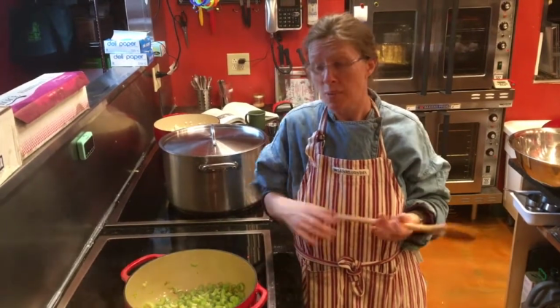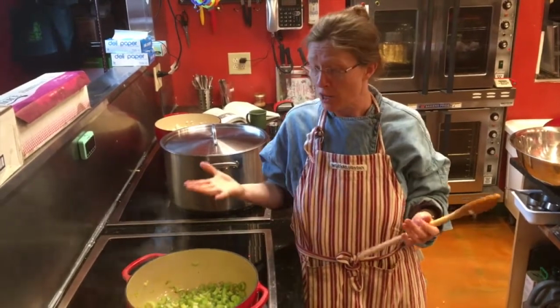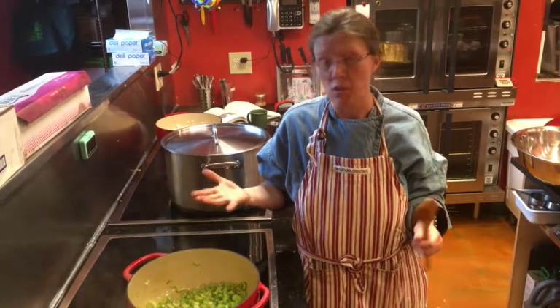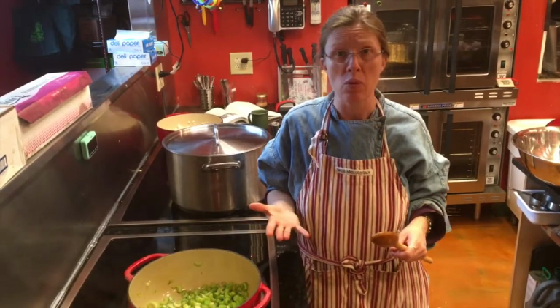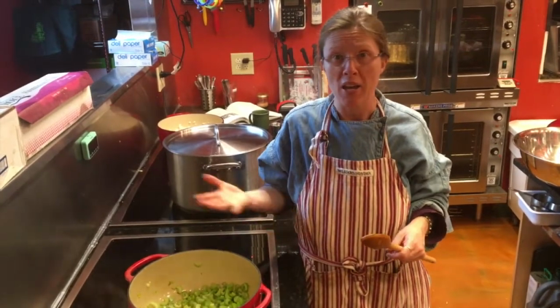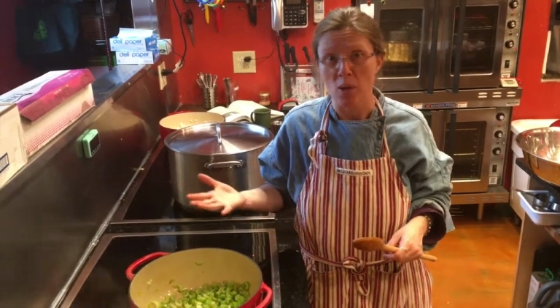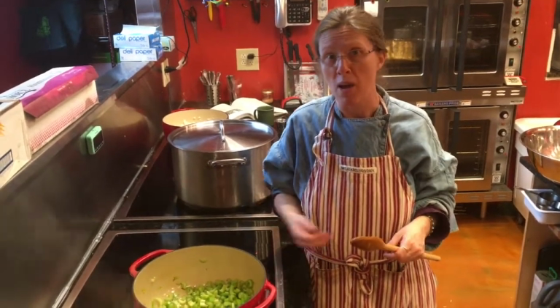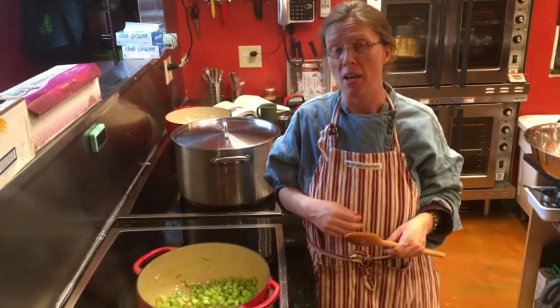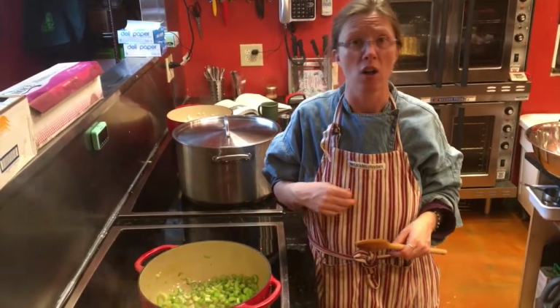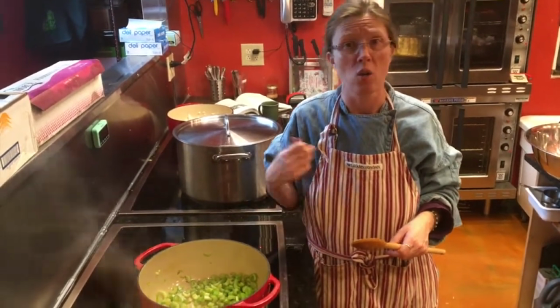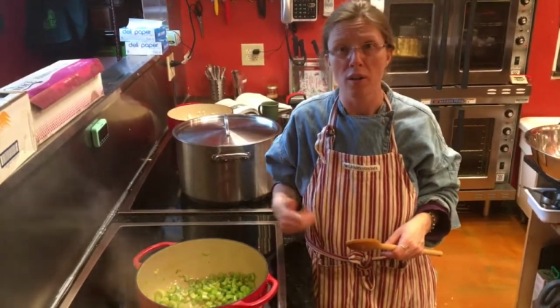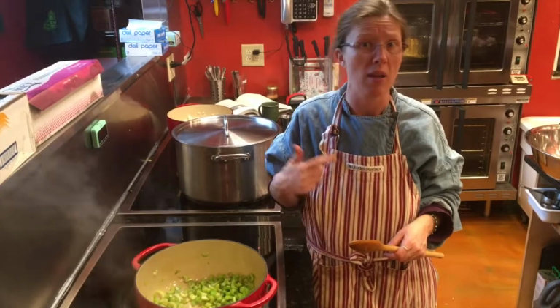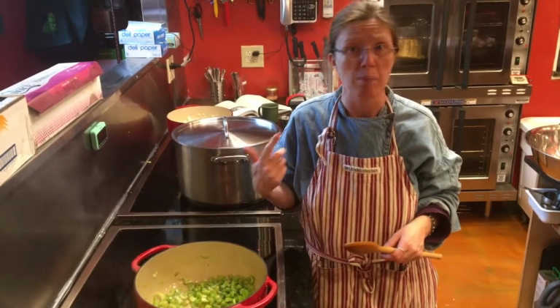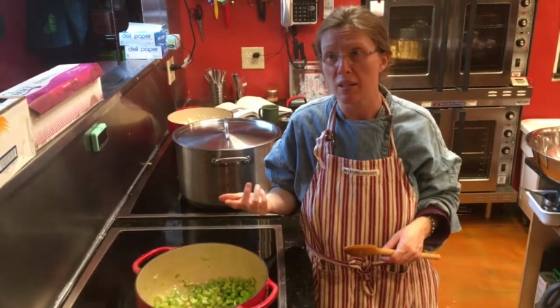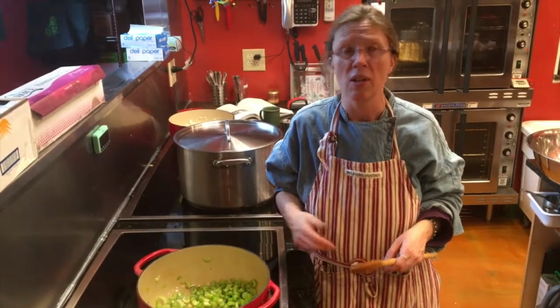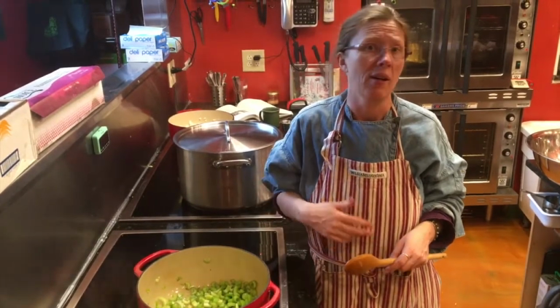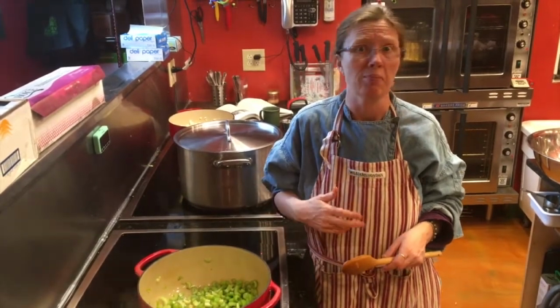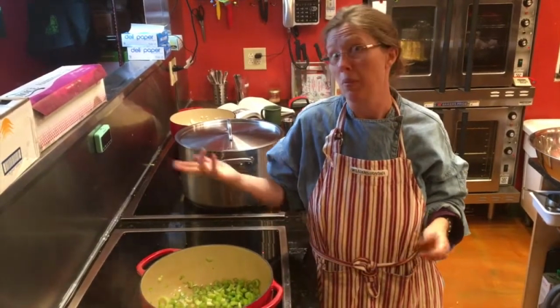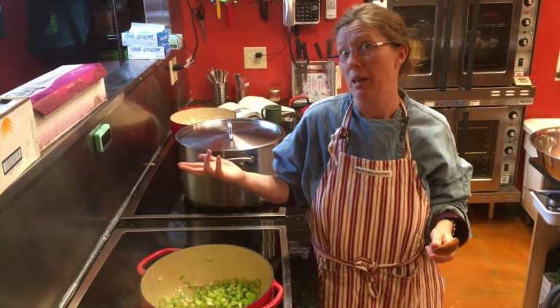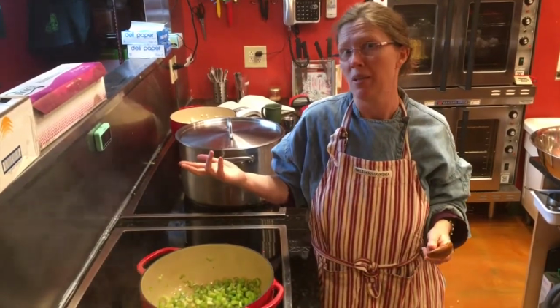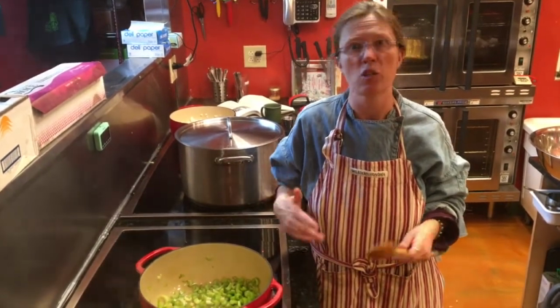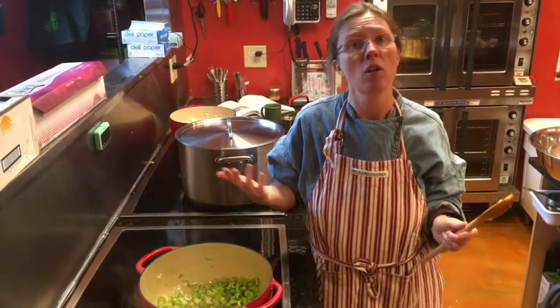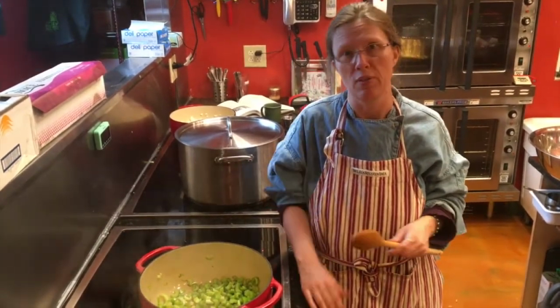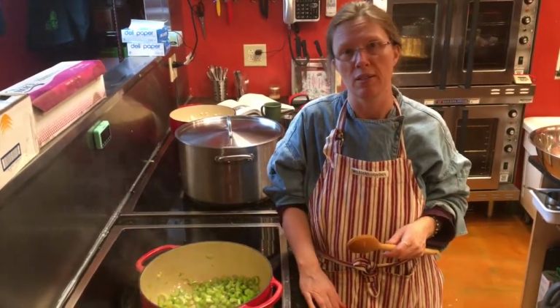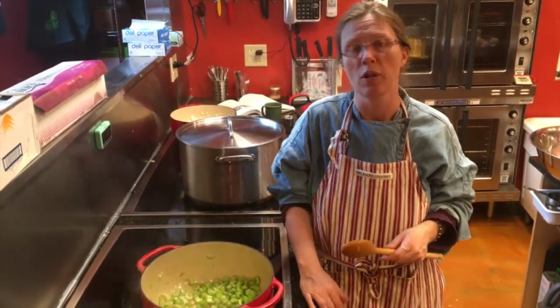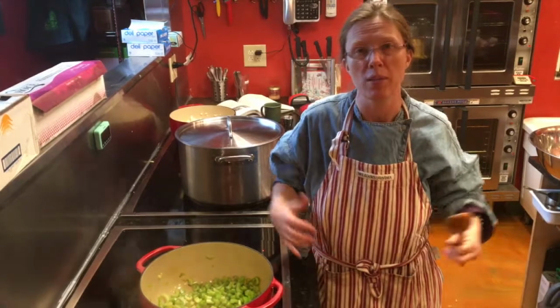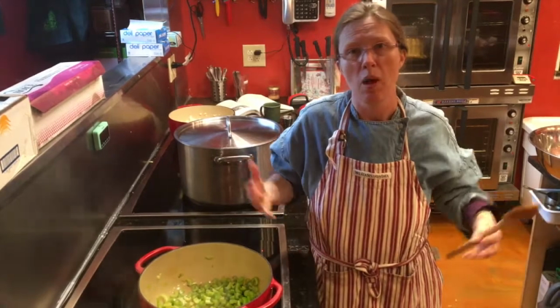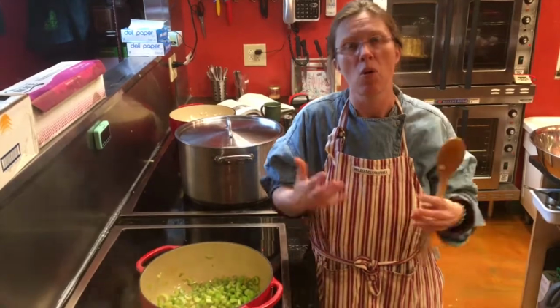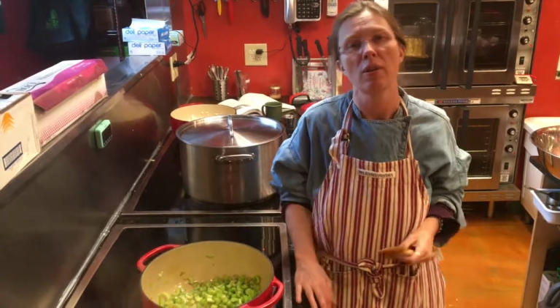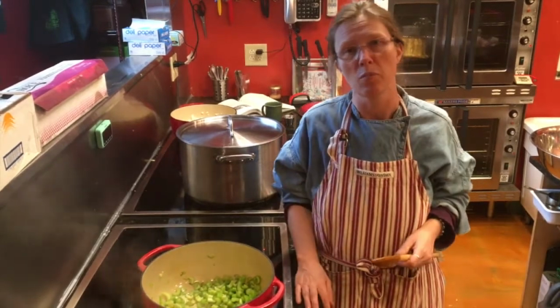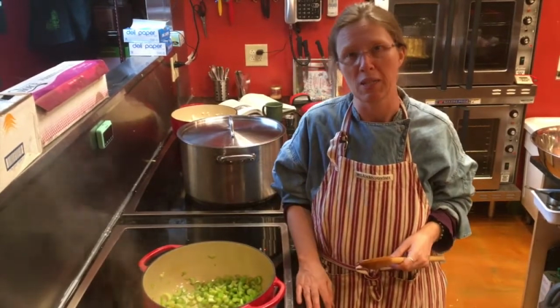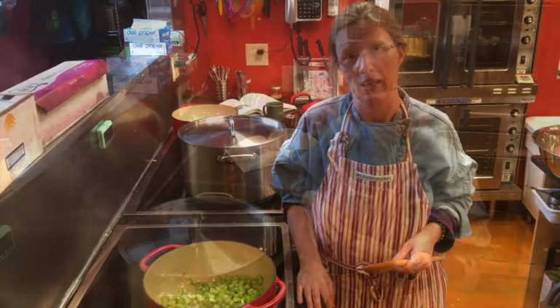Some other vegetables you might want to add to your shepherd's pie are corn and peas. Some people like lima beans. You can do all different things. It's a great way to put a whole lot of vegetables and meat together.